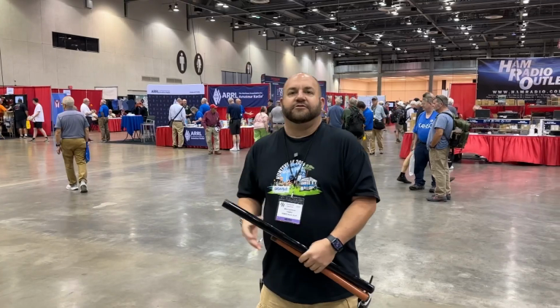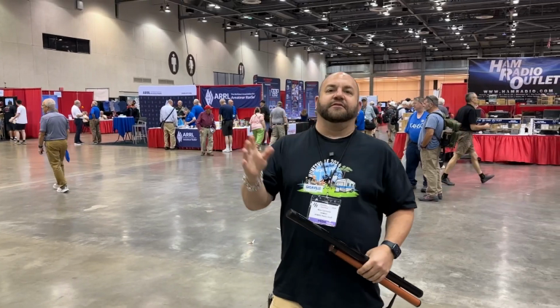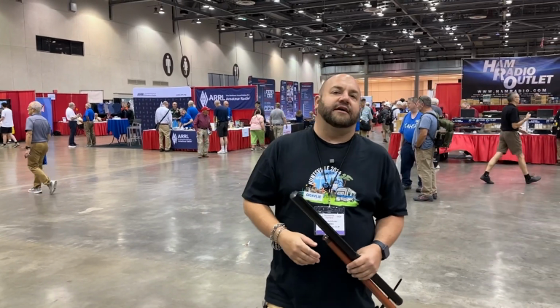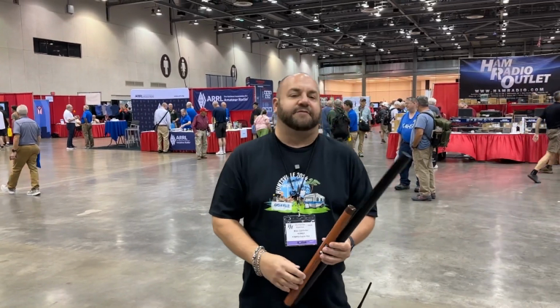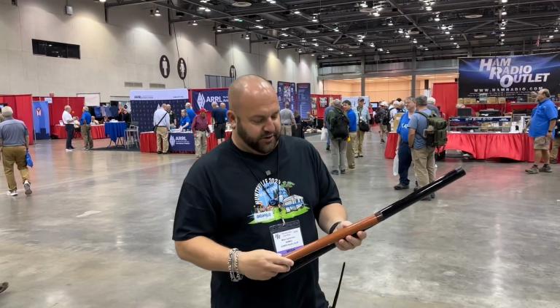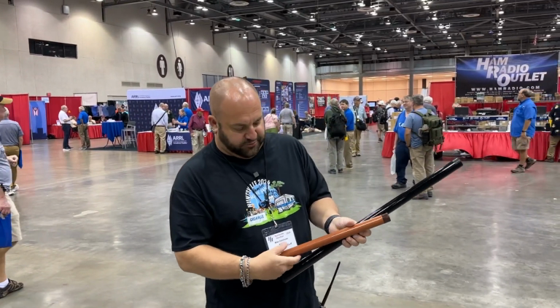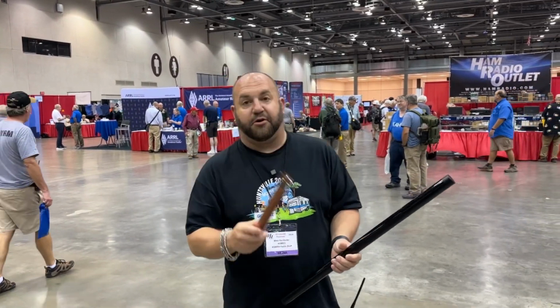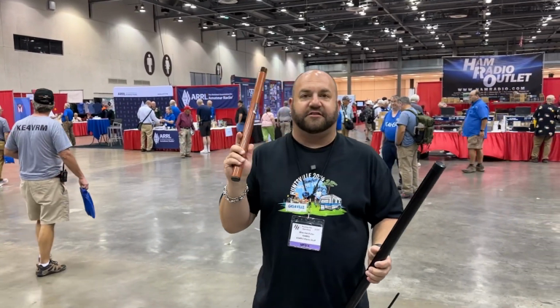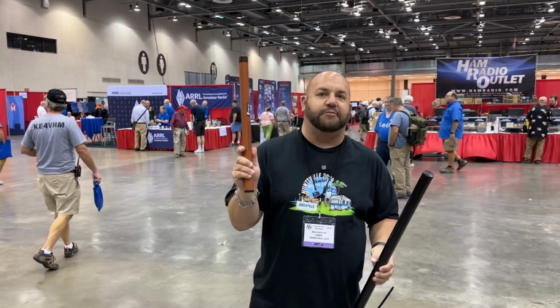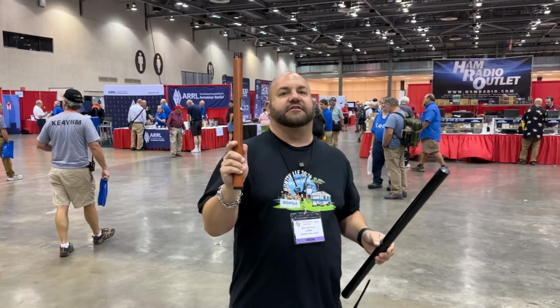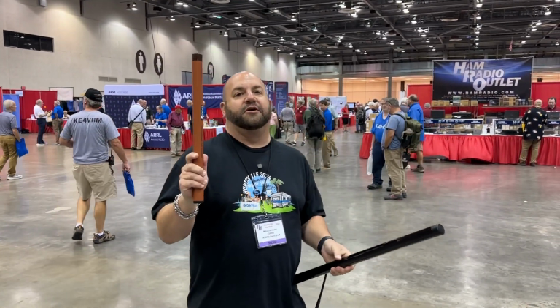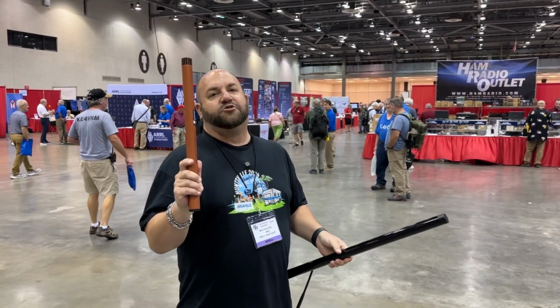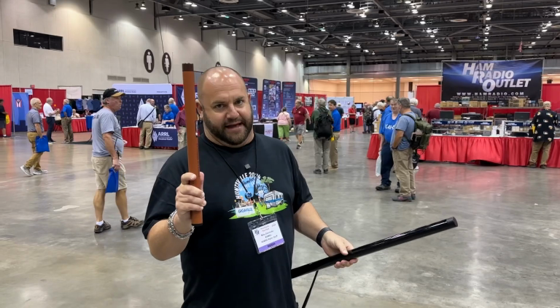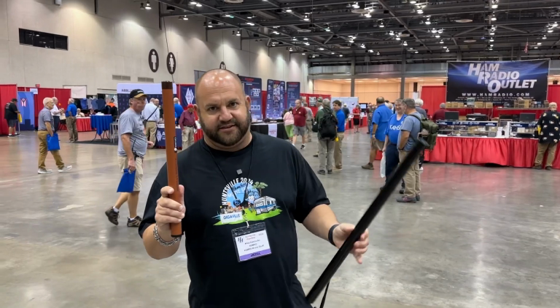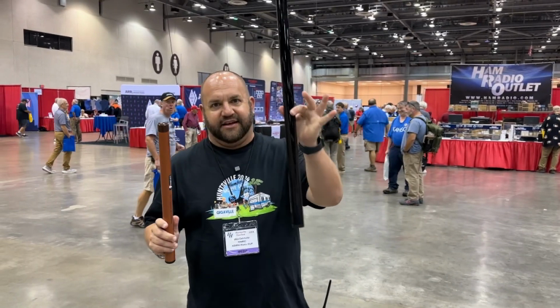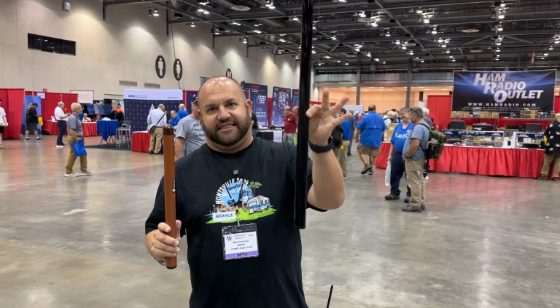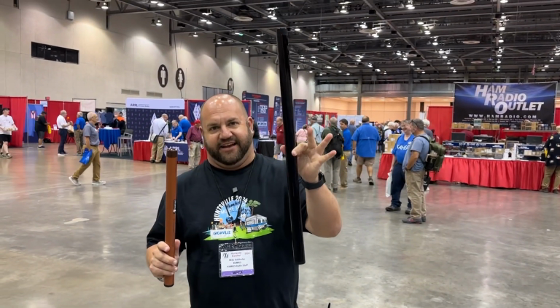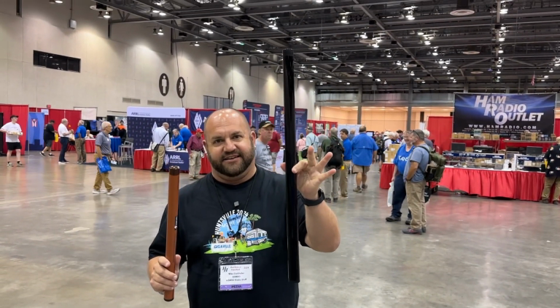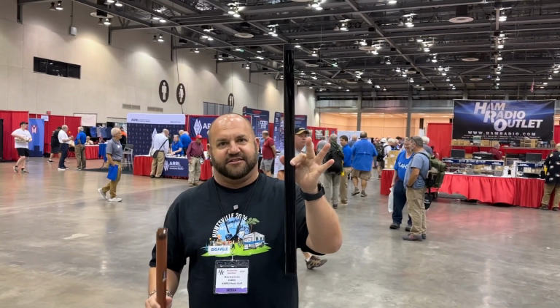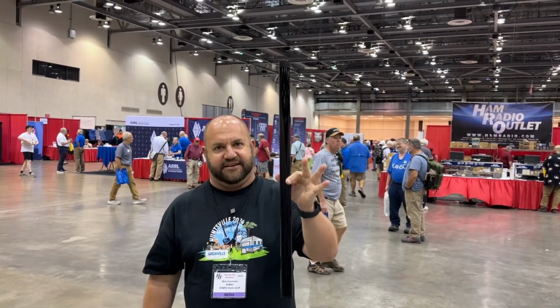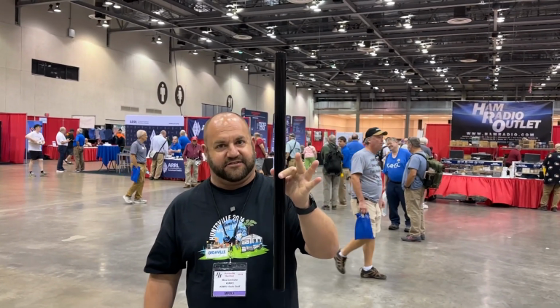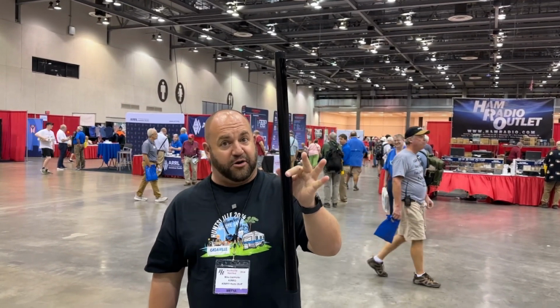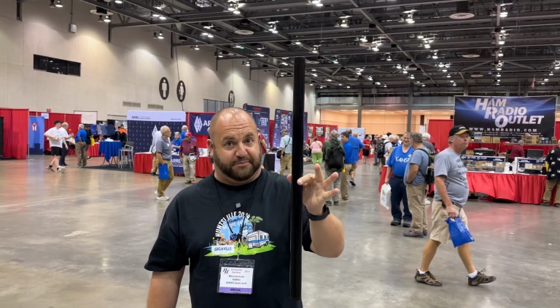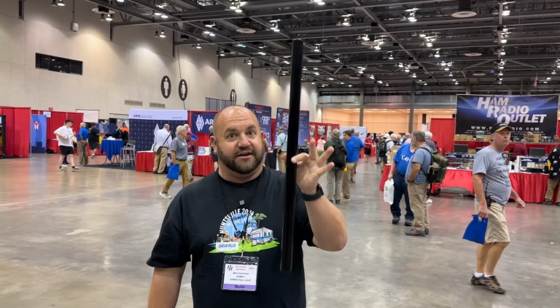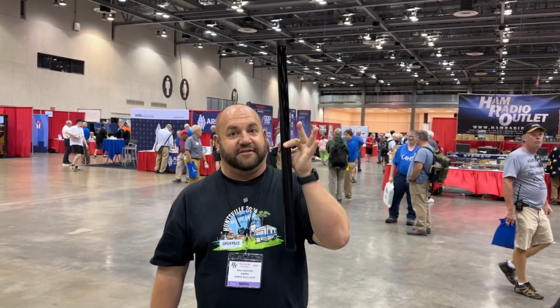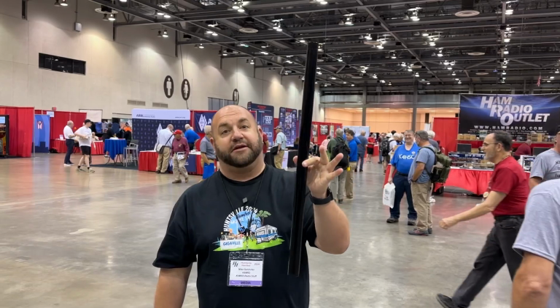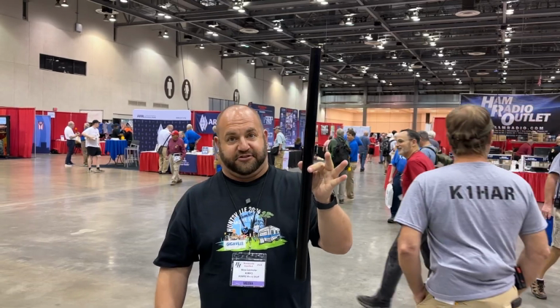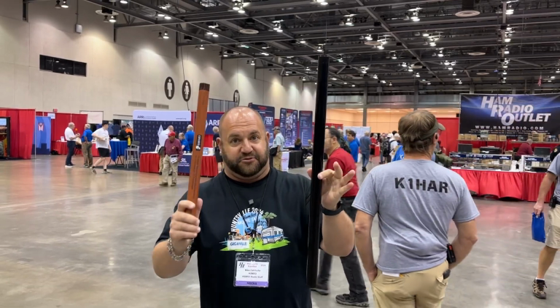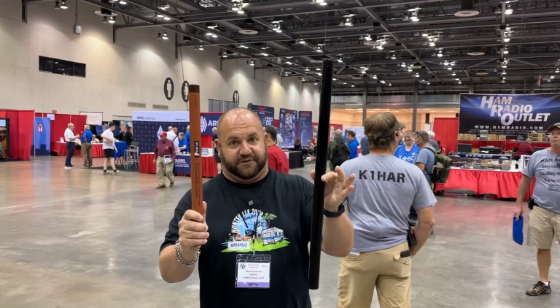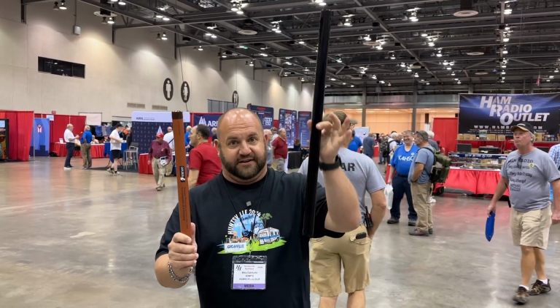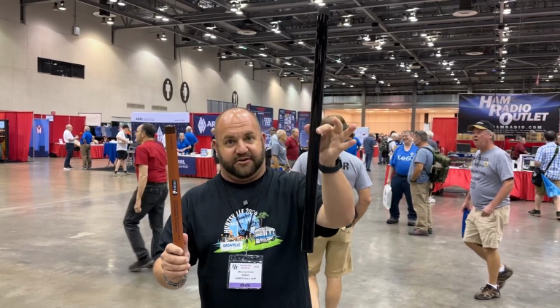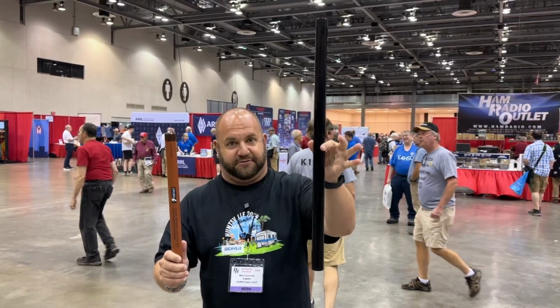A few months ago at Dayton Hamvention, we launched with Giga Parts the K&MRD's signature POTA 20 mast. In this hand is a little teaser — this is the prototype for the 10-meter version. So 20 feet... 33 feet.